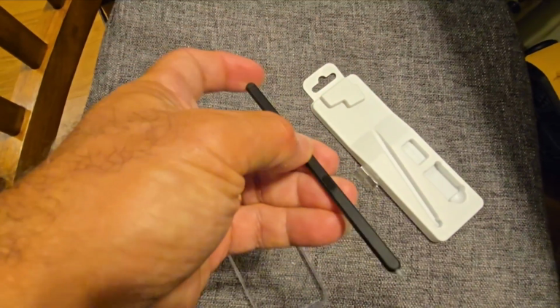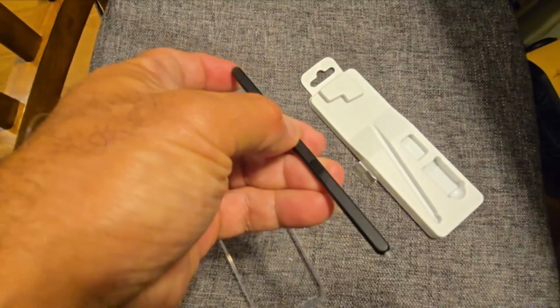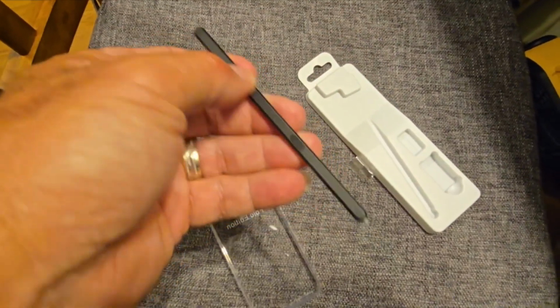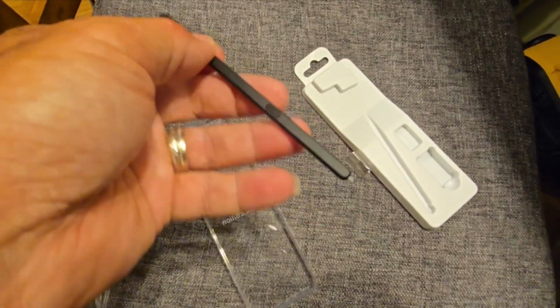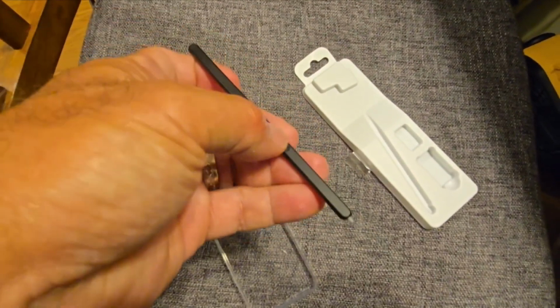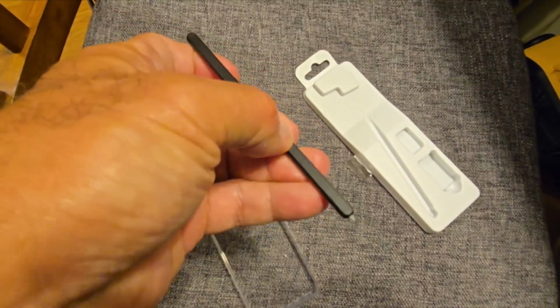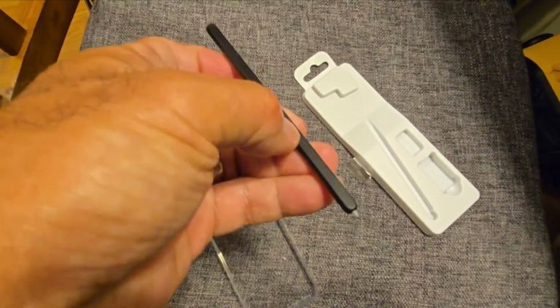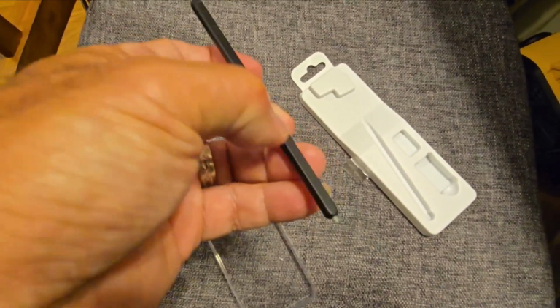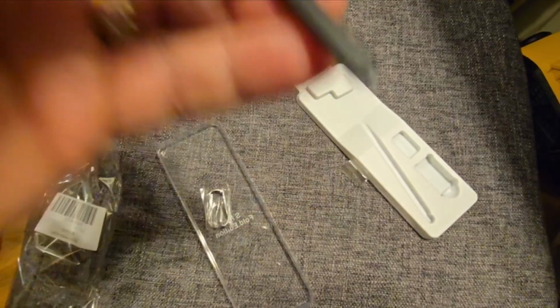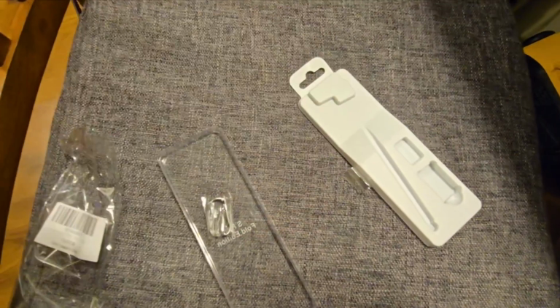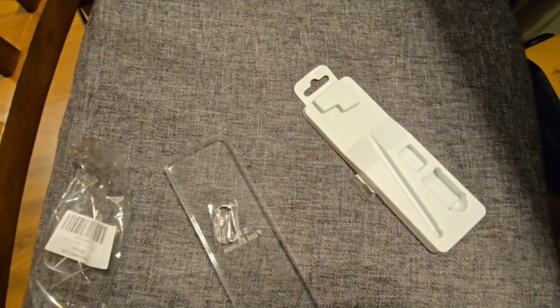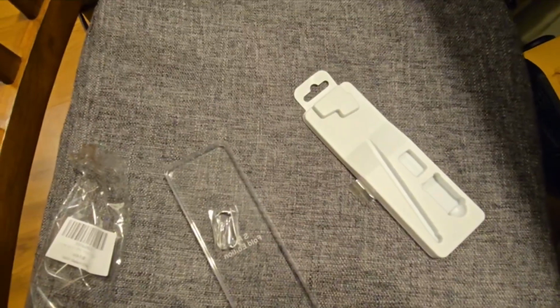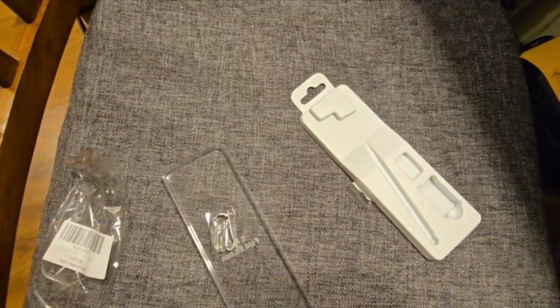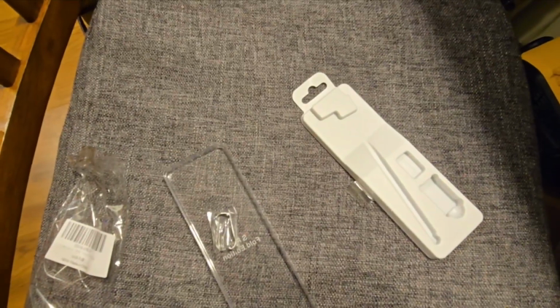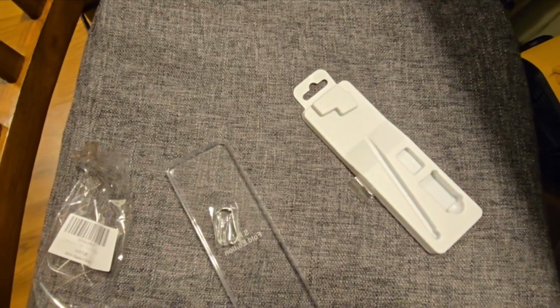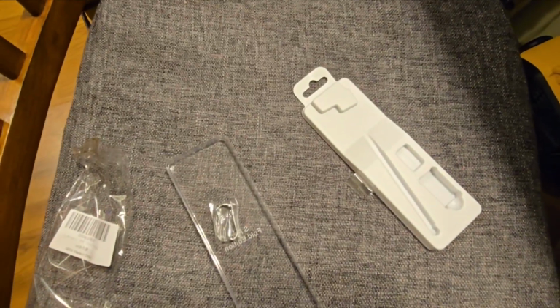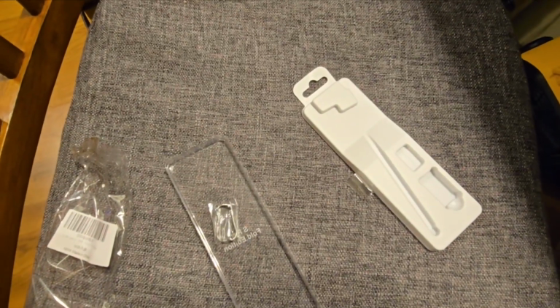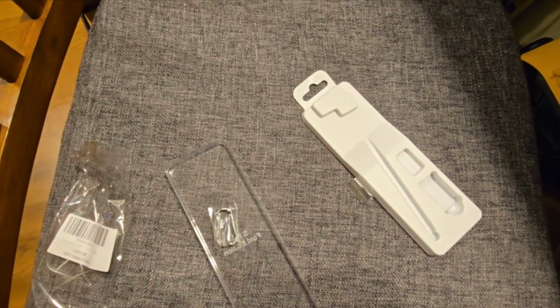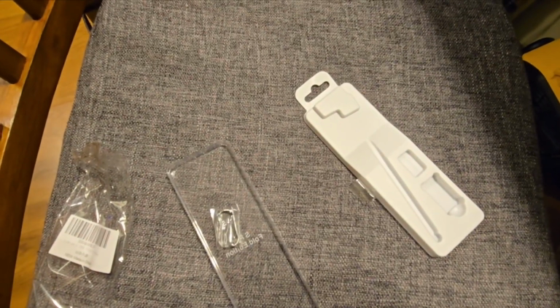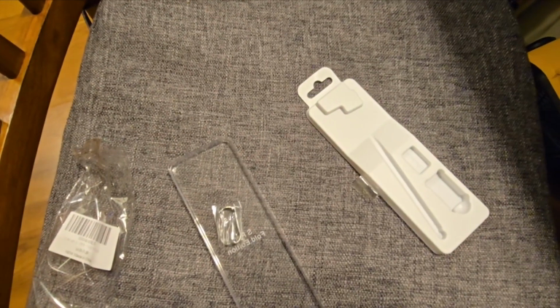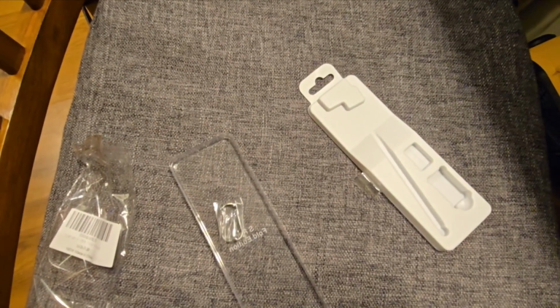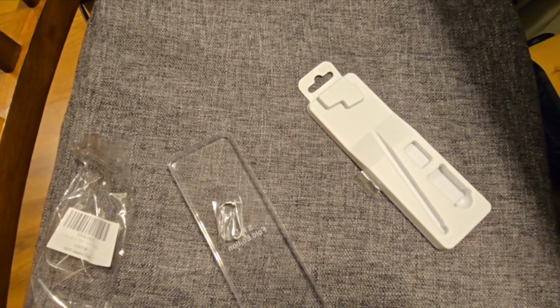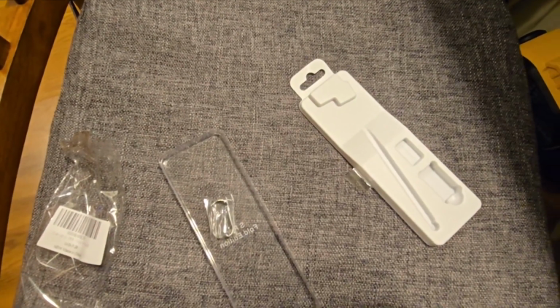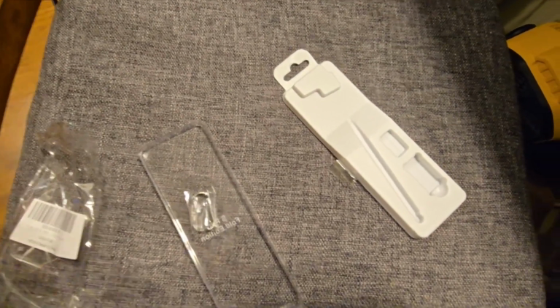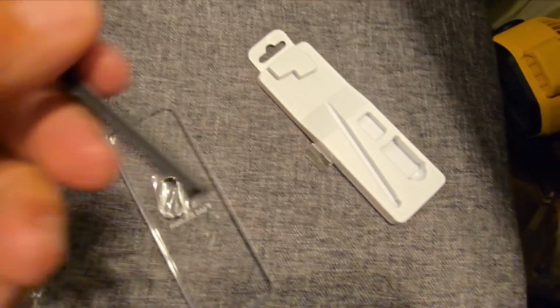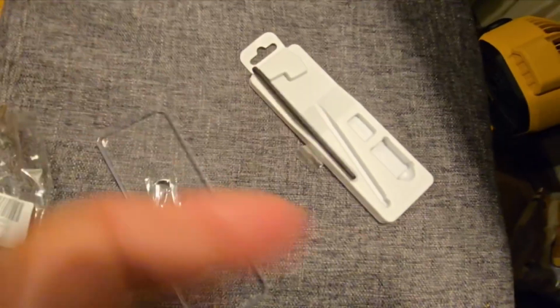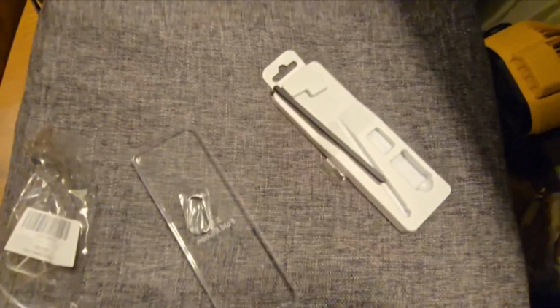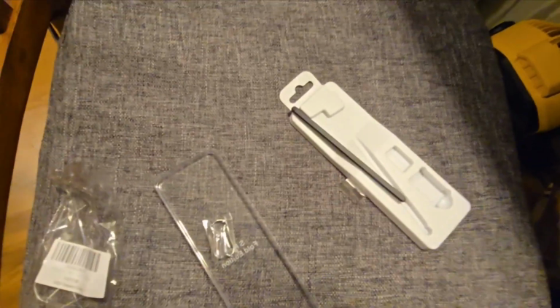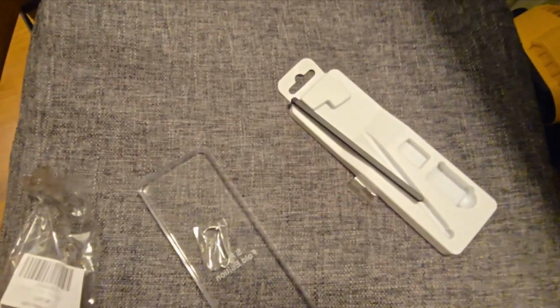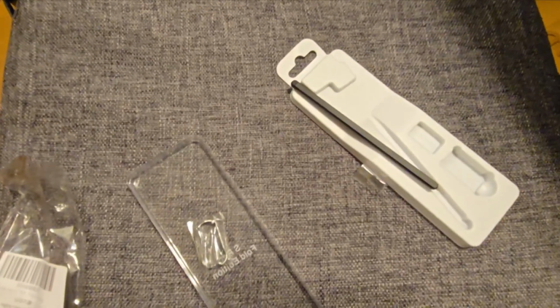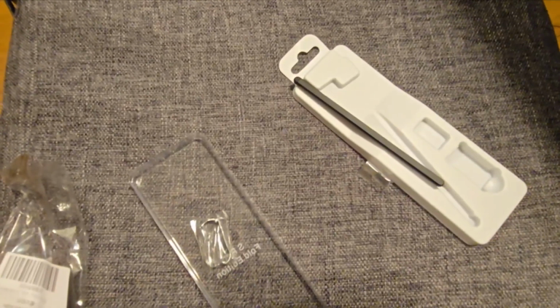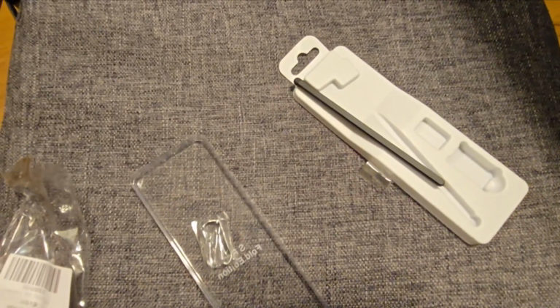I'm going to just use it and if I have something to add I'll update the review. It's got the button — I don't normally use the button on my other device, so I don't know about that — but pretty much everything else works.